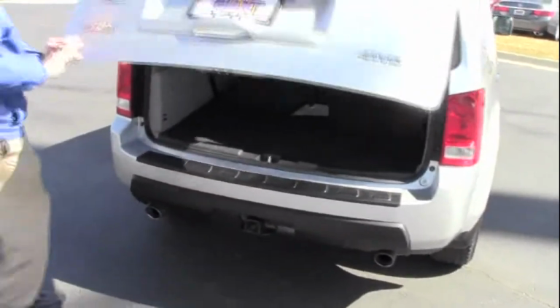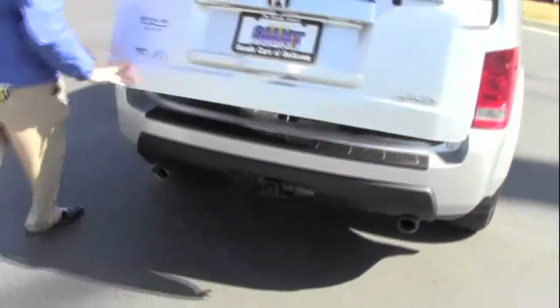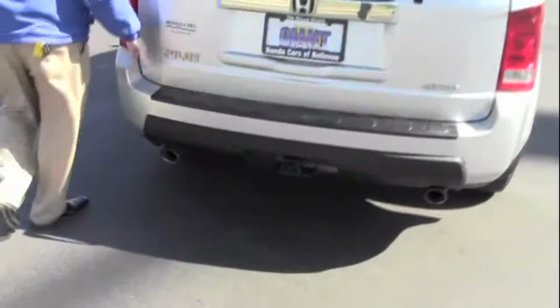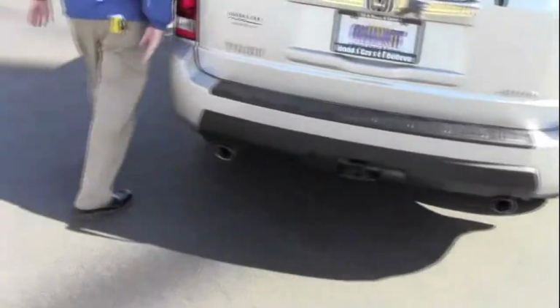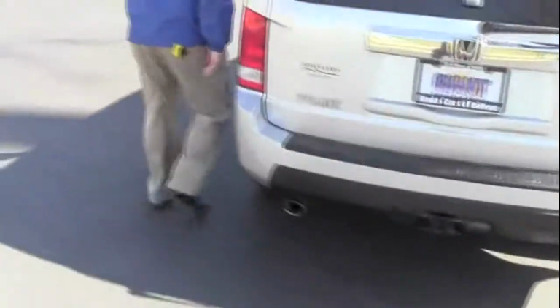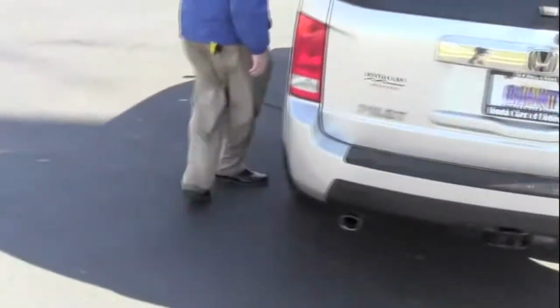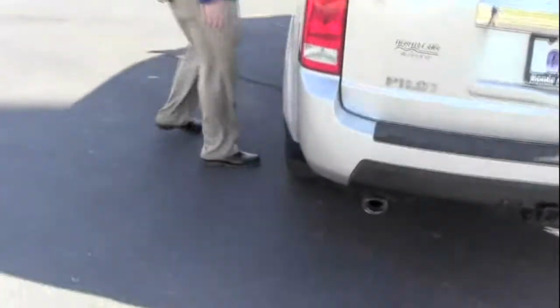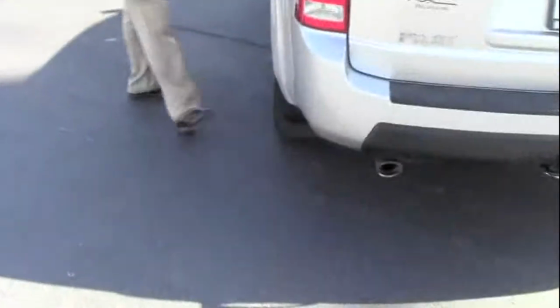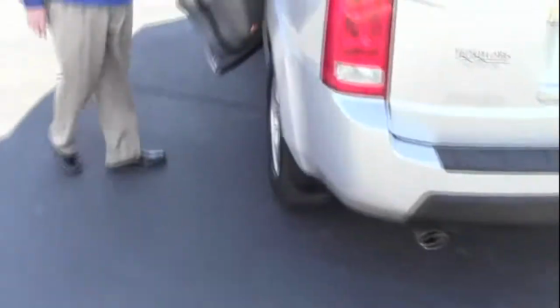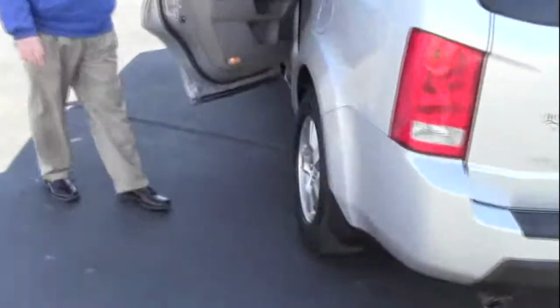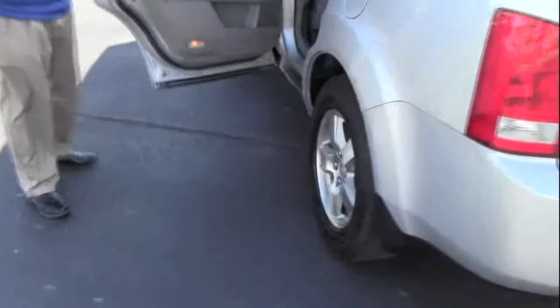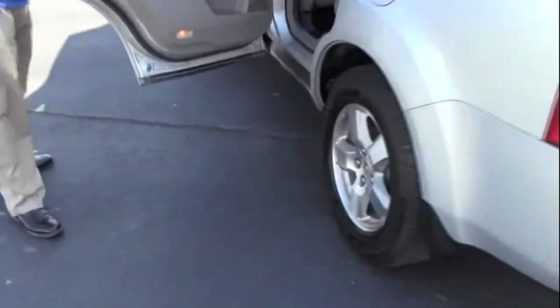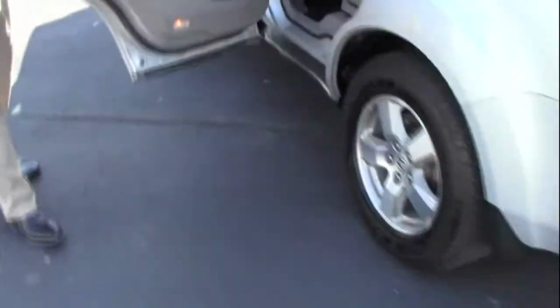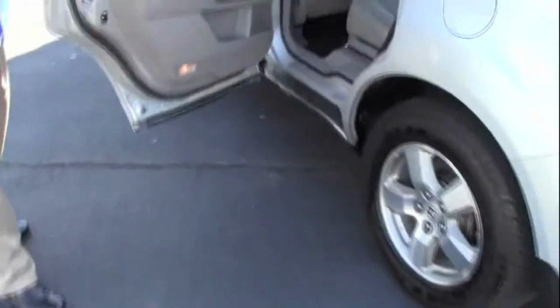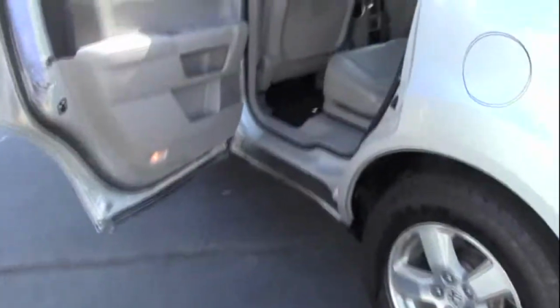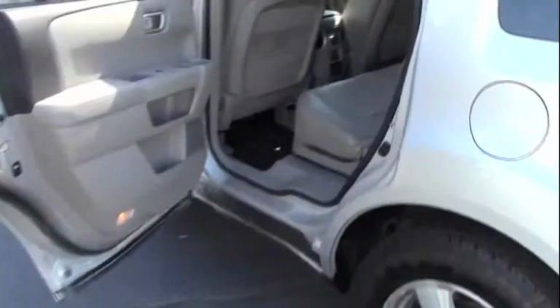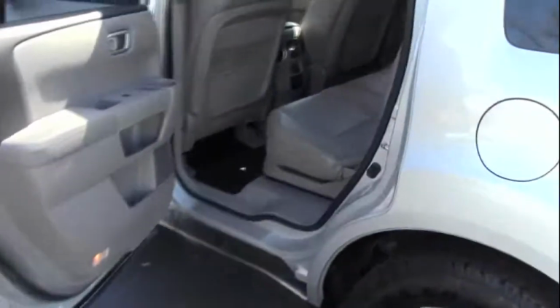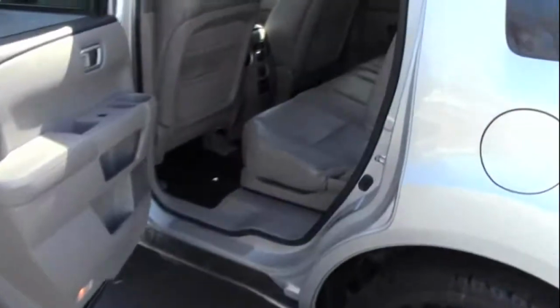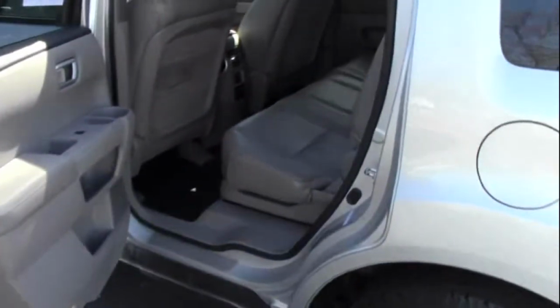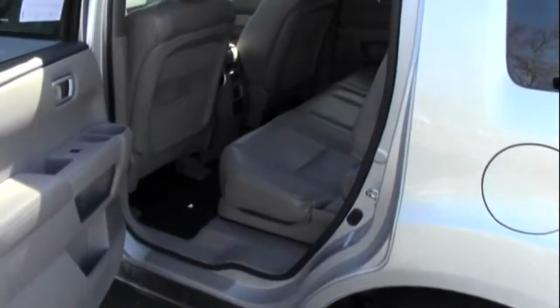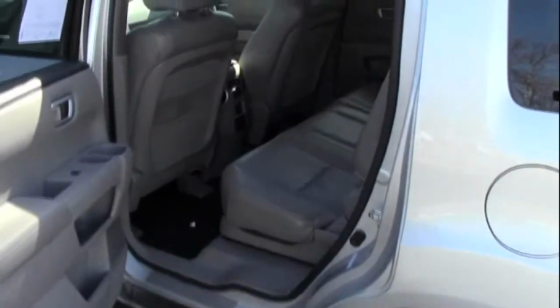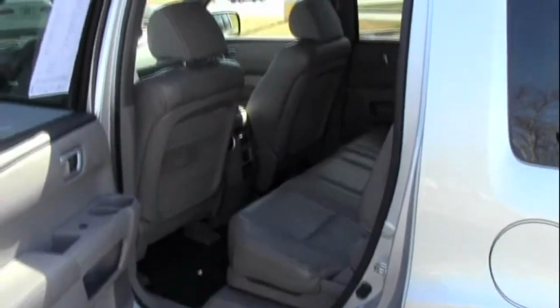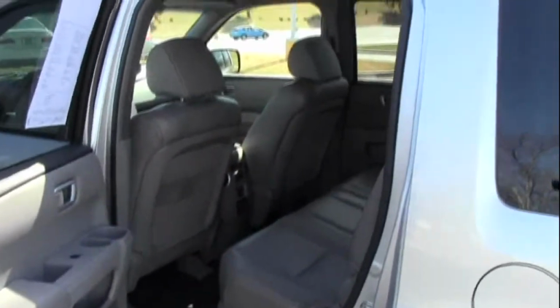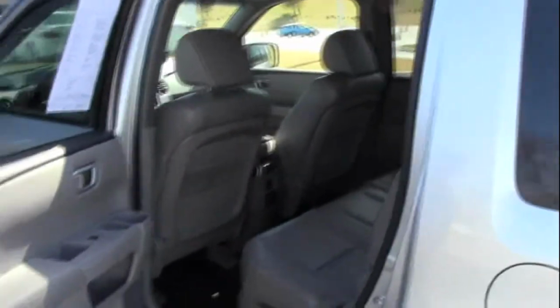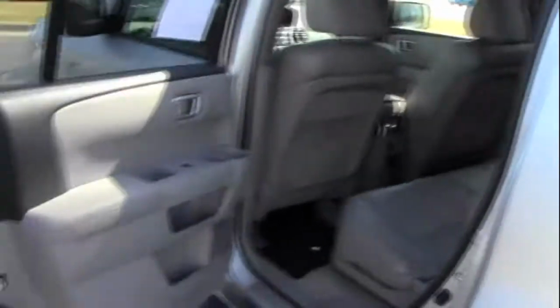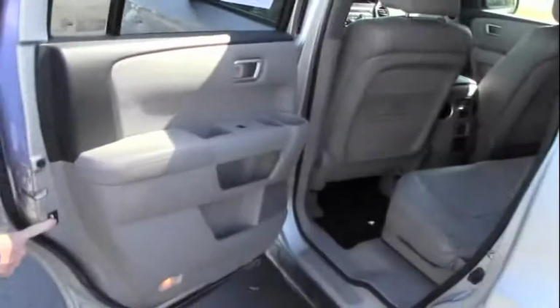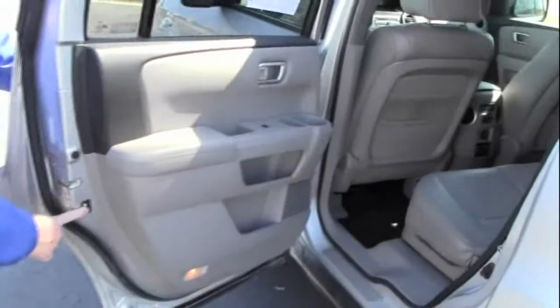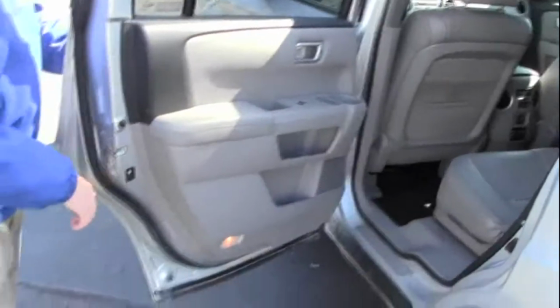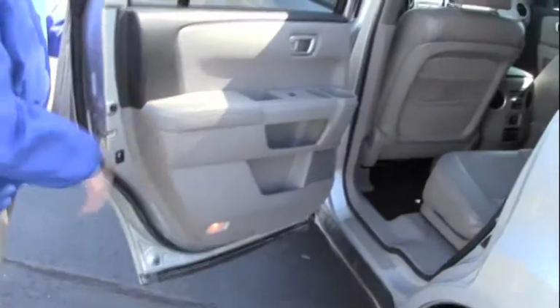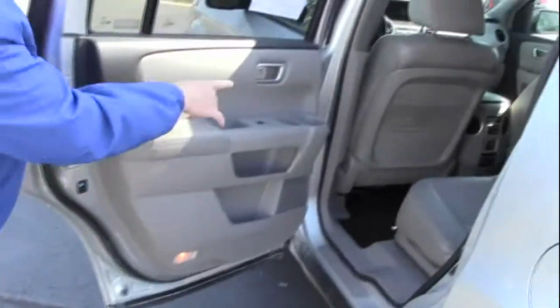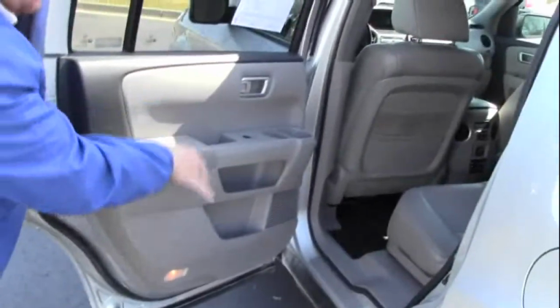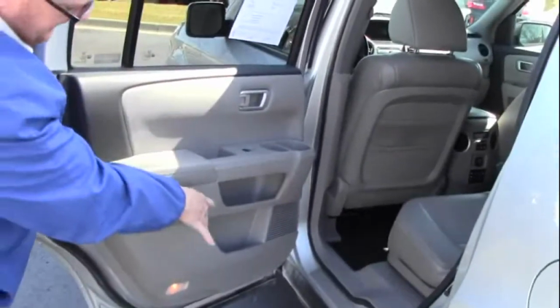The Pilot is an eight passenger vehicle. Lots of living room space in the back. Center armrest with cup holders, latch system for child safety seats, child security door locks, cup holders and lots of storage in the doors.